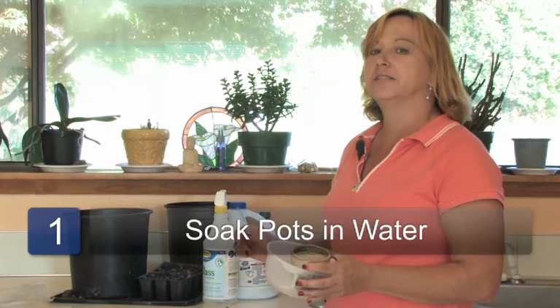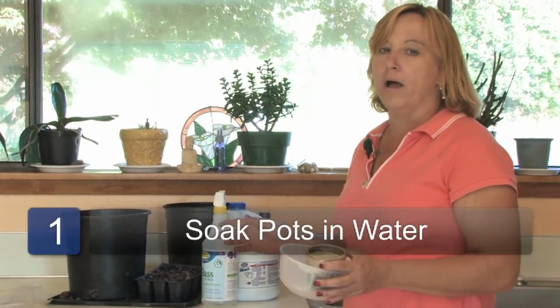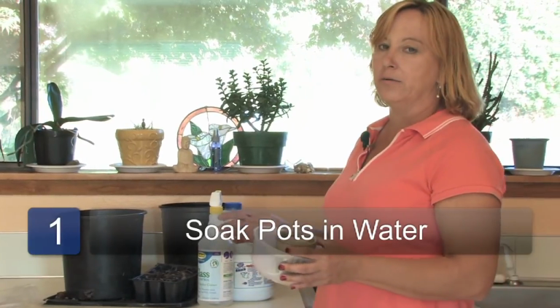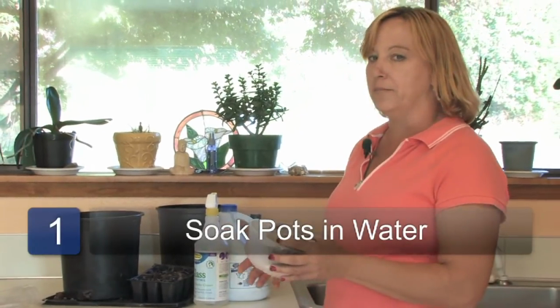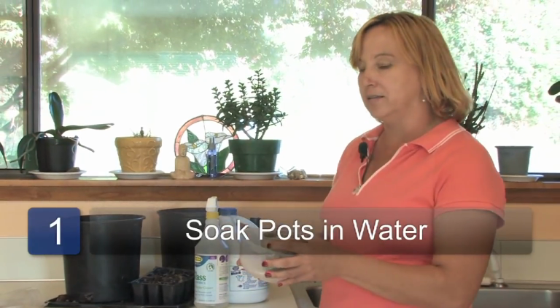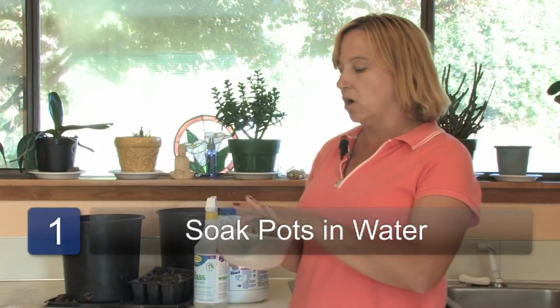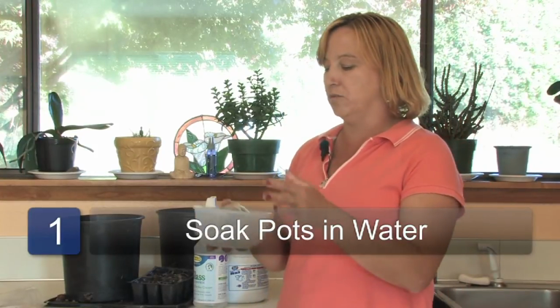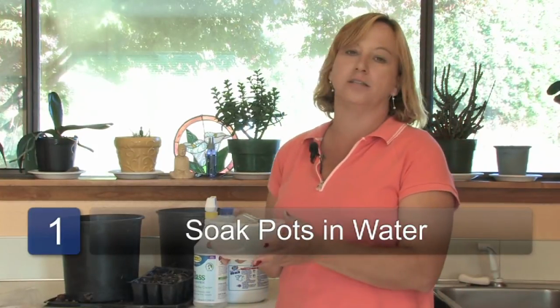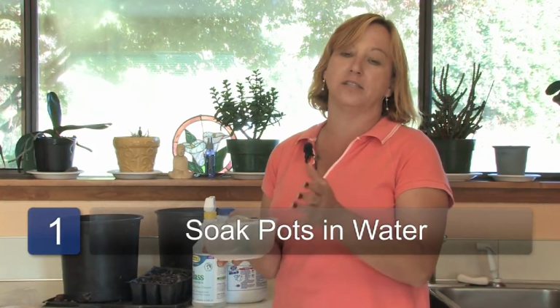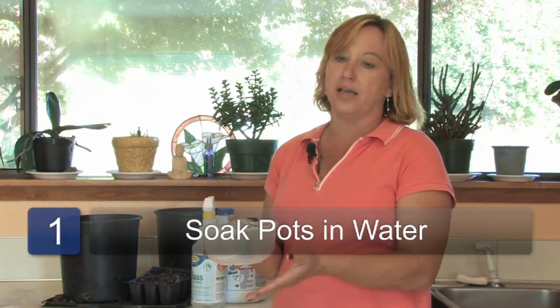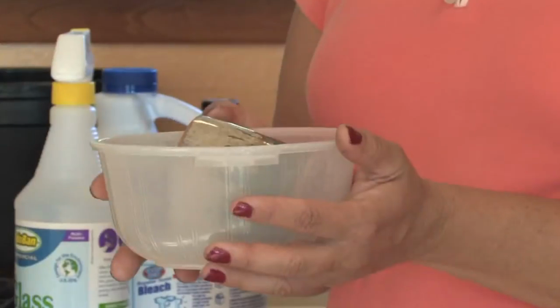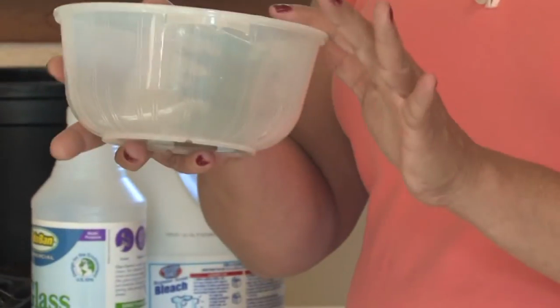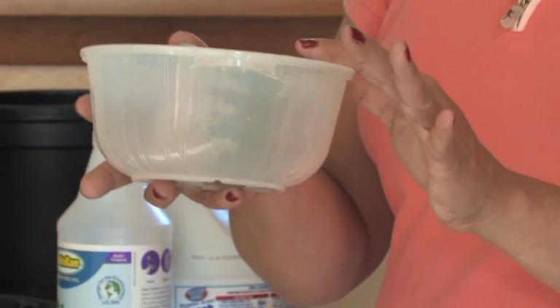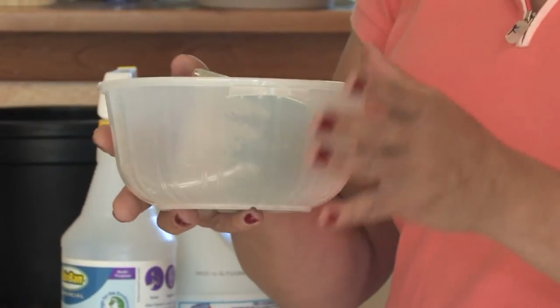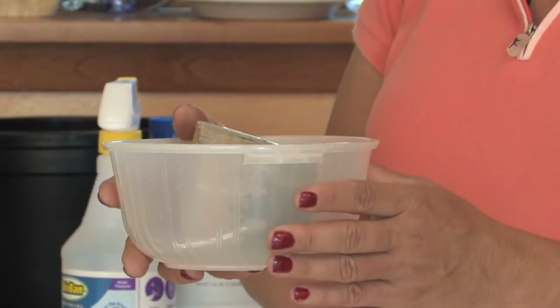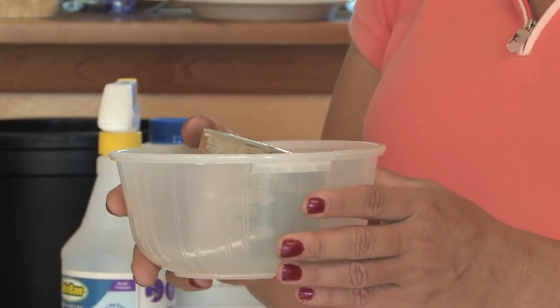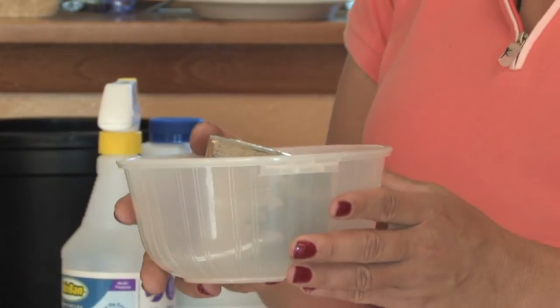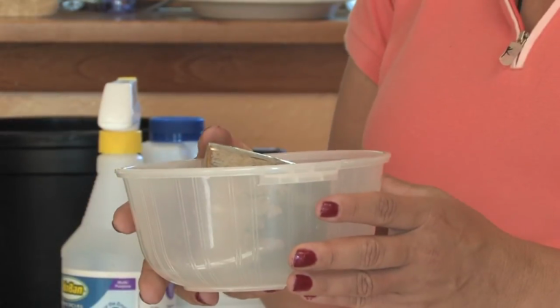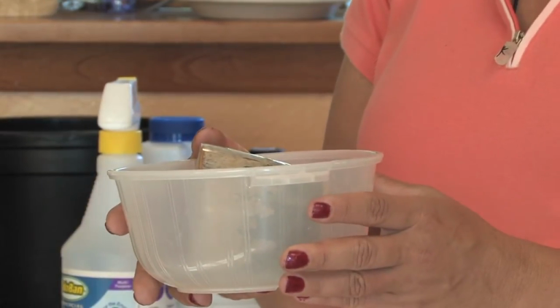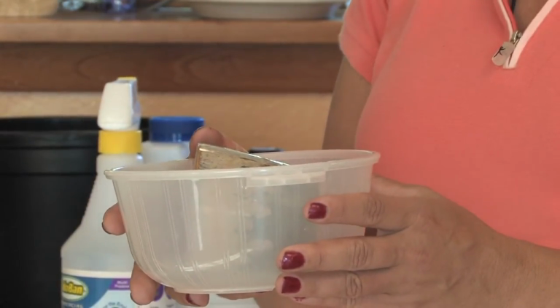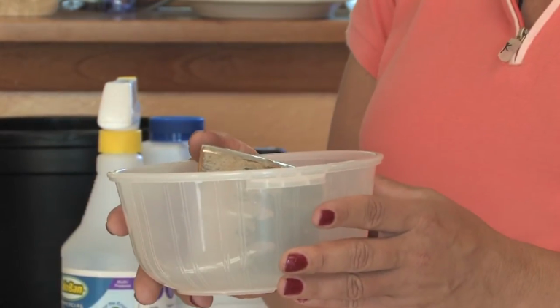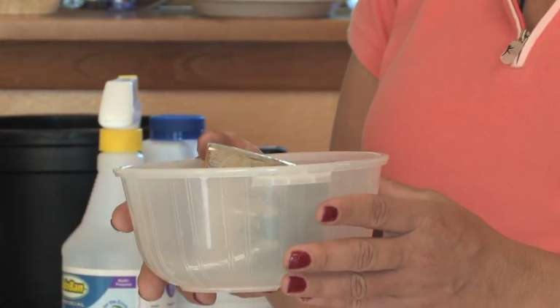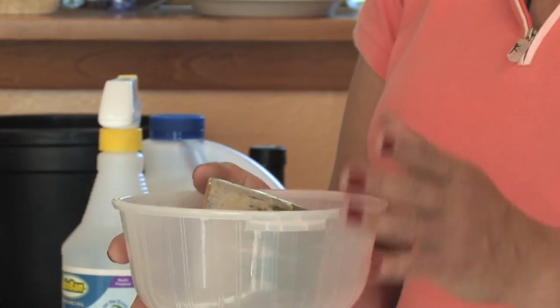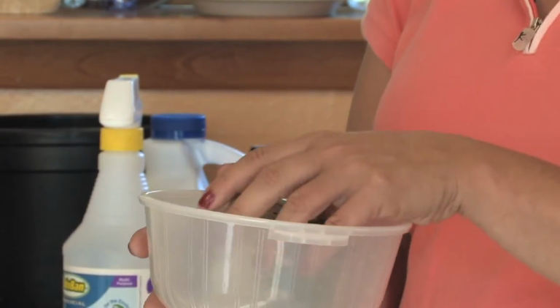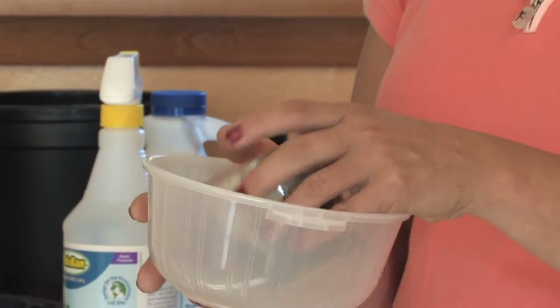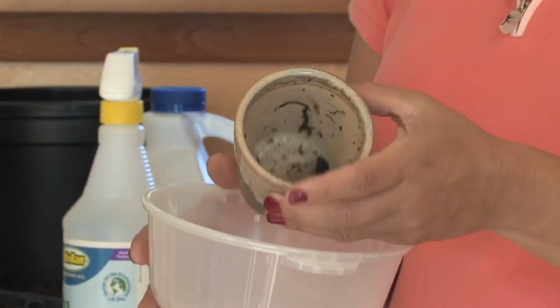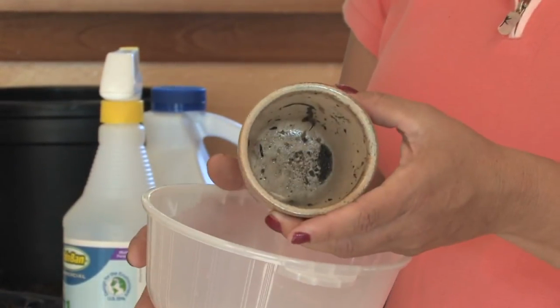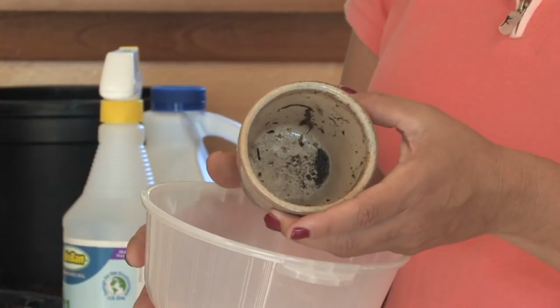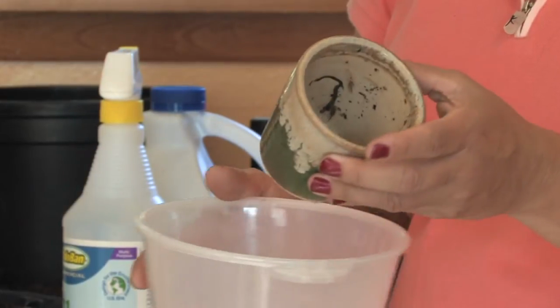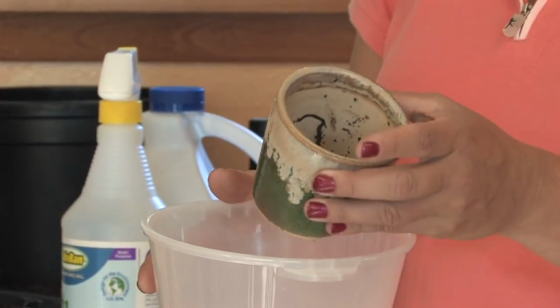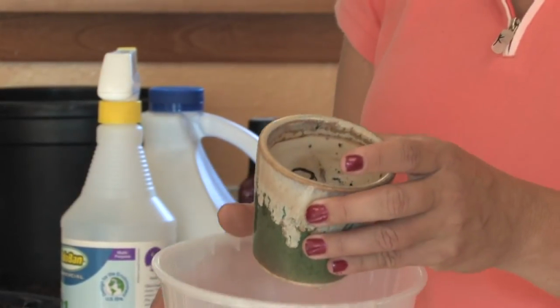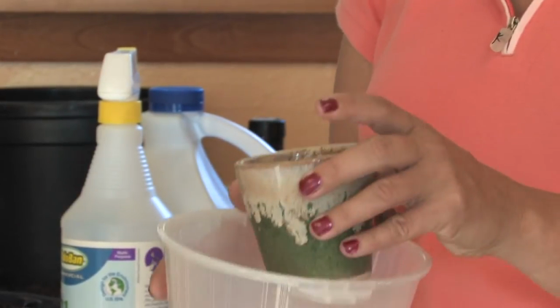Step one: I always recommend just soaking your pots, whether it's in a bucket, a bowl, or in the sink — soak them overnight. Just by soaking the pots, most of the gunk will come right off and you don't really need to use anything but water.